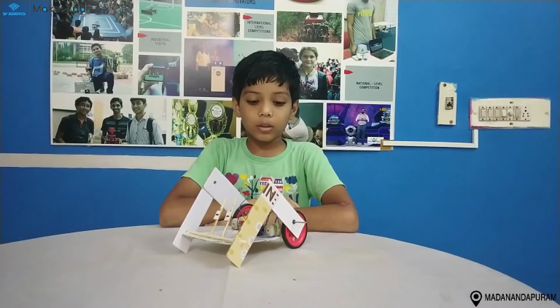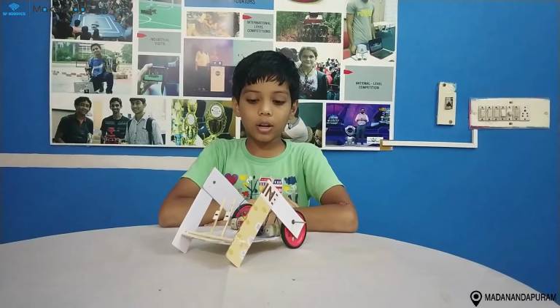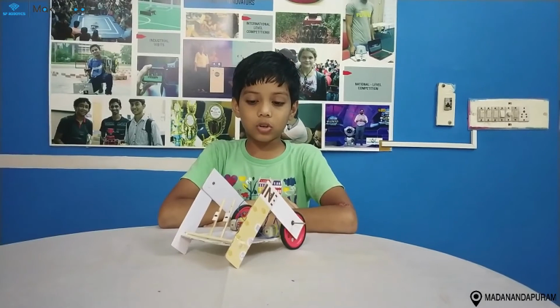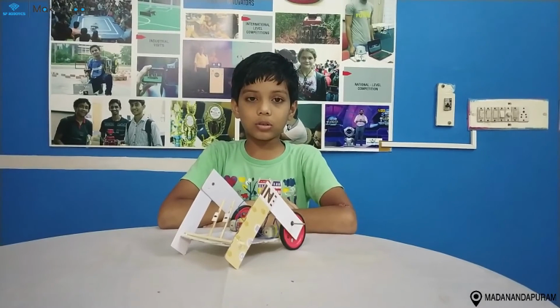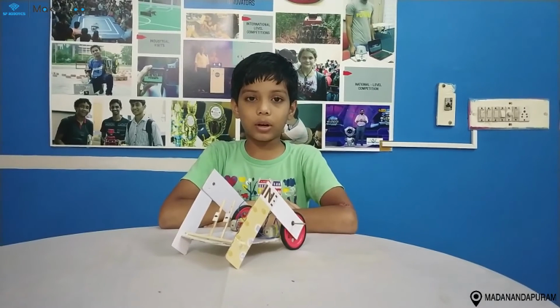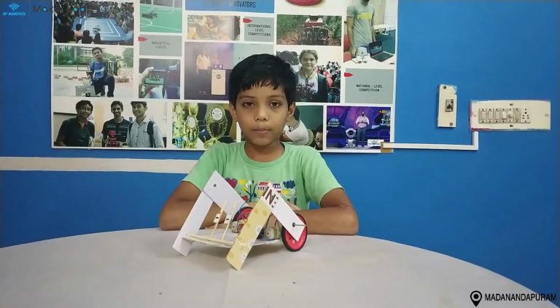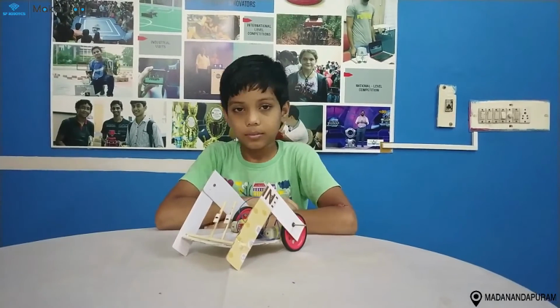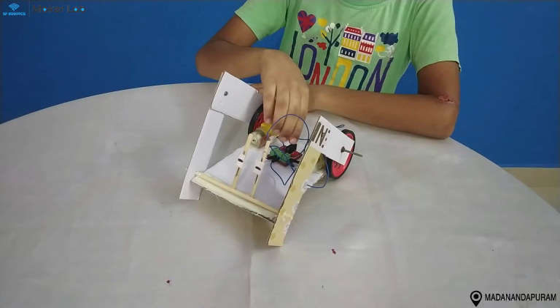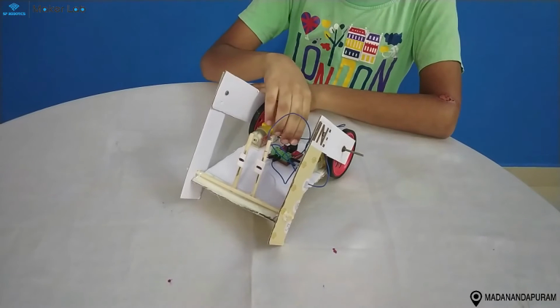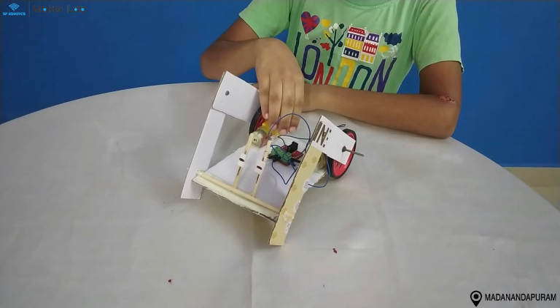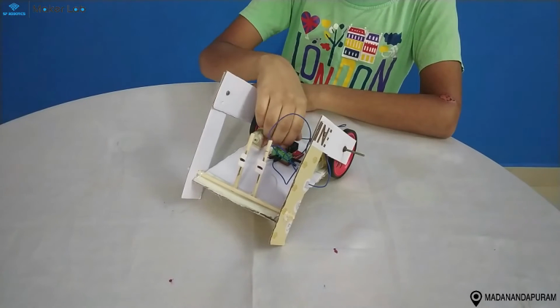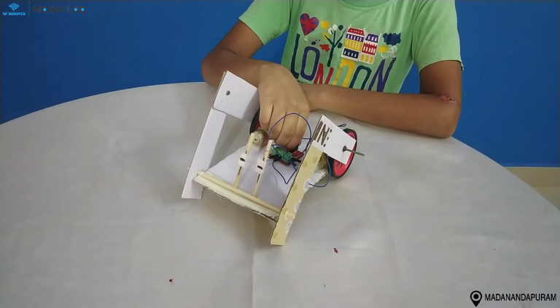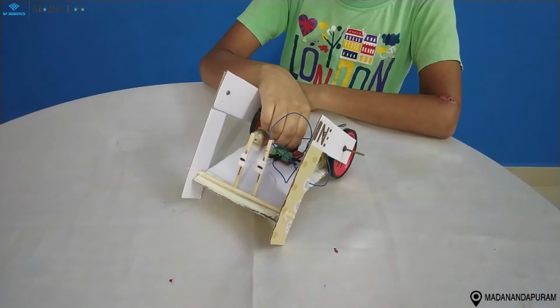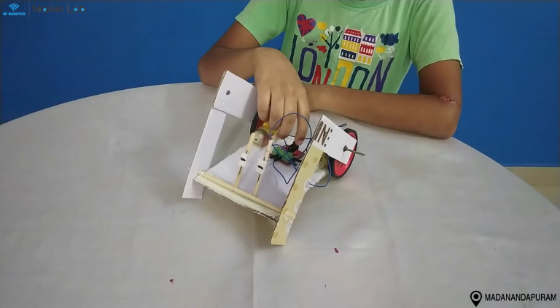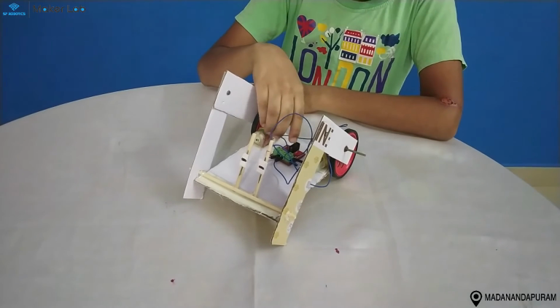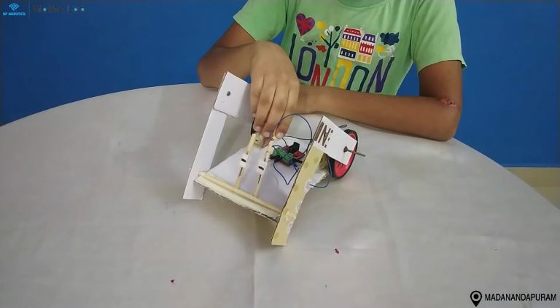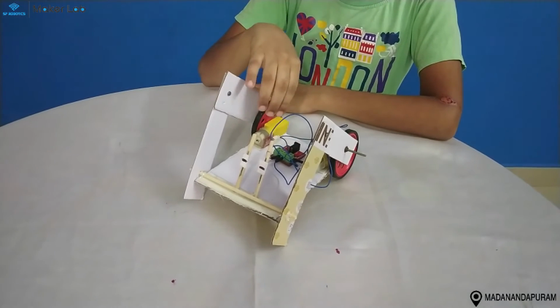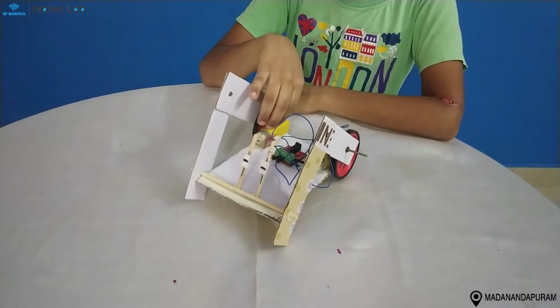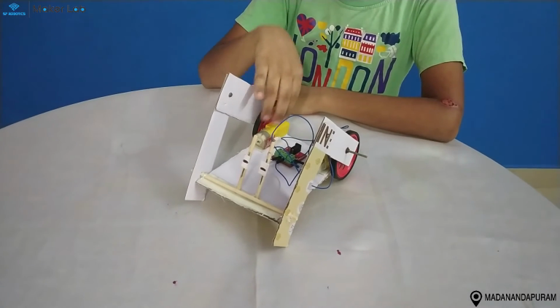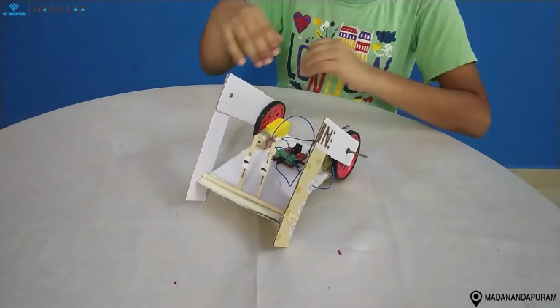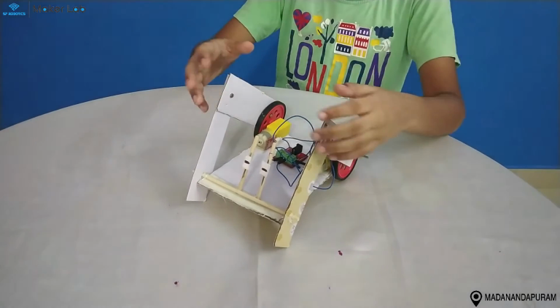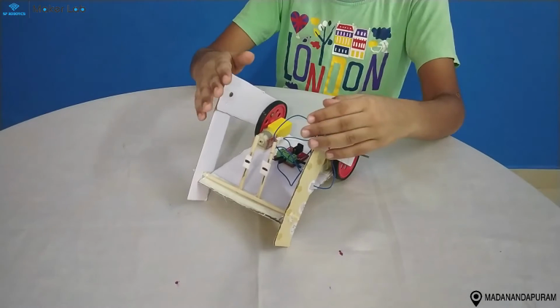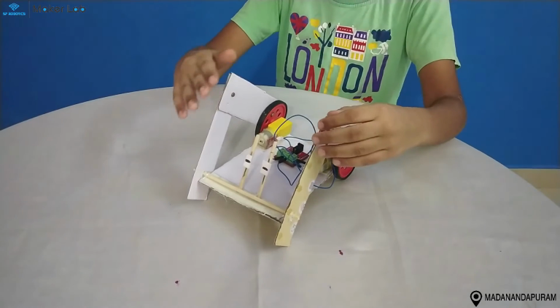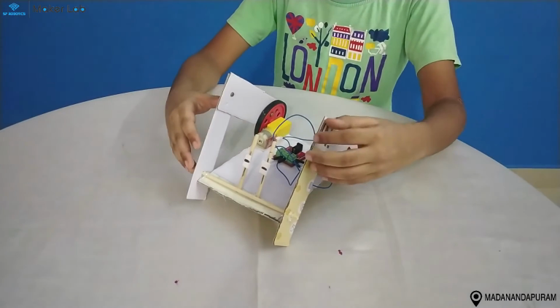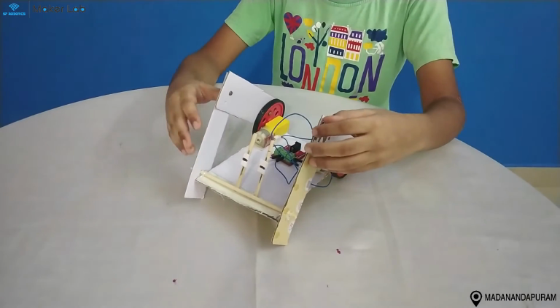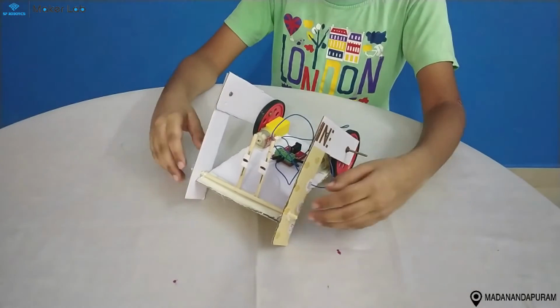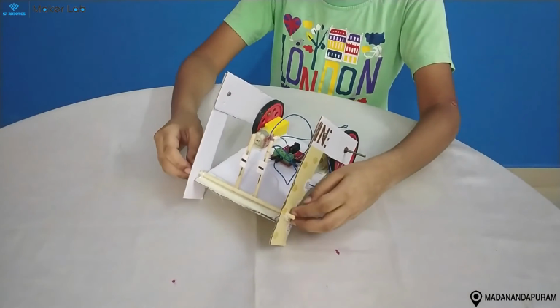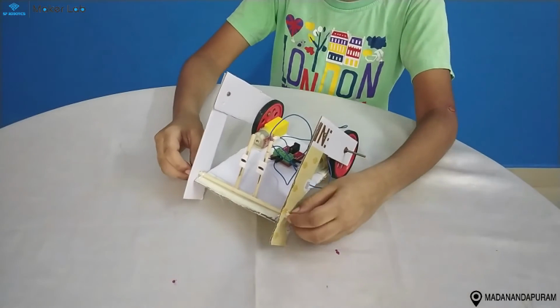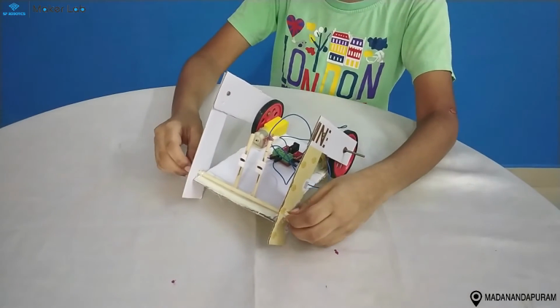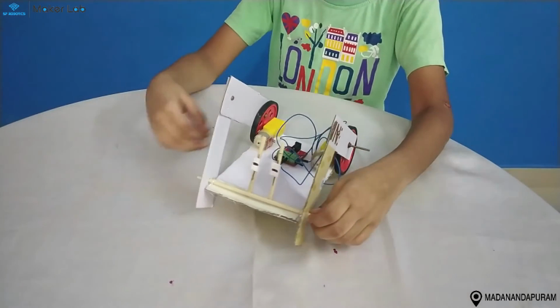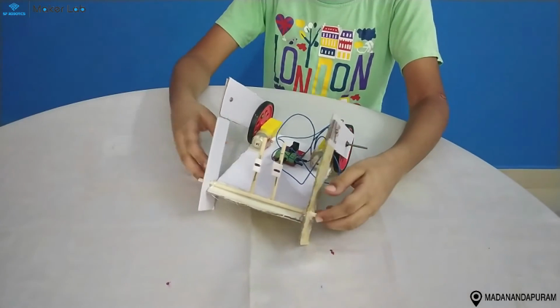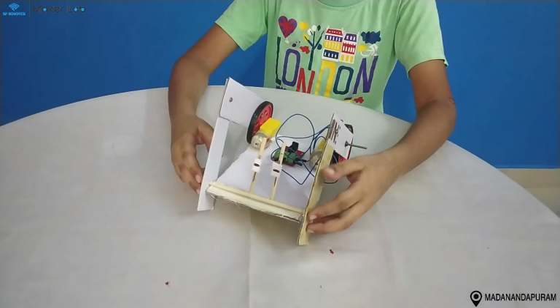Now let me show you the working part. When the battery is connected to the power supply board's input, the motor runs and the legs also act like it is crawling.